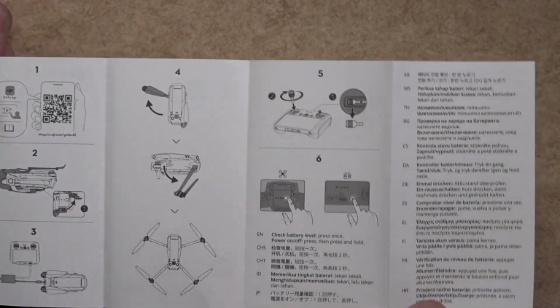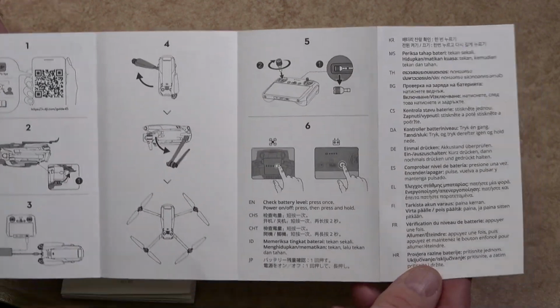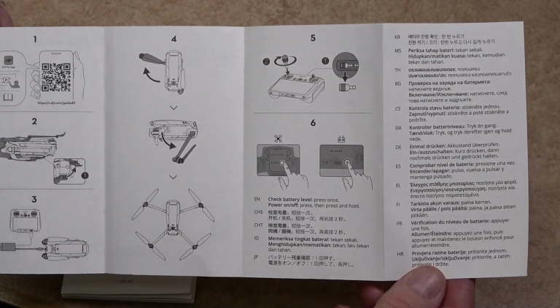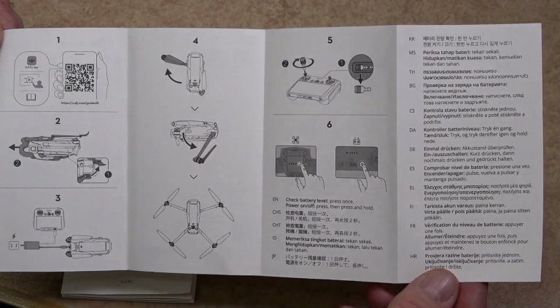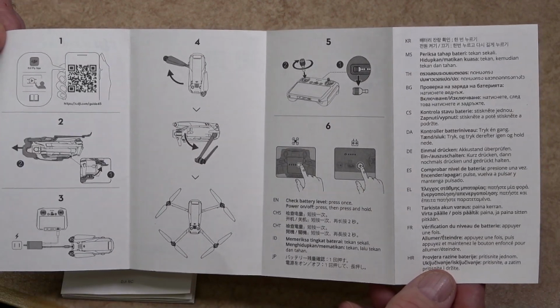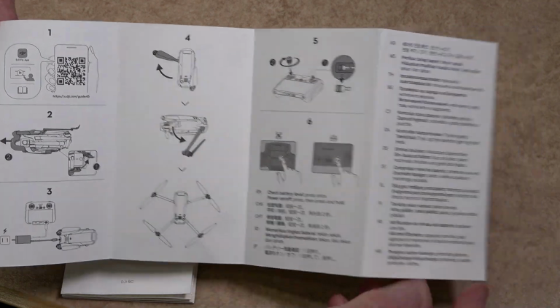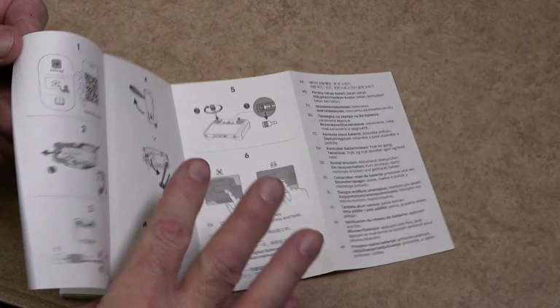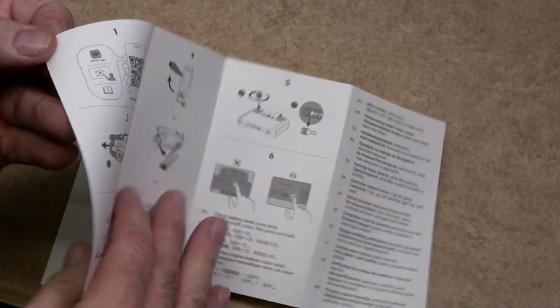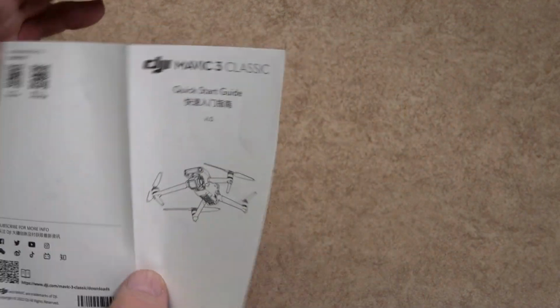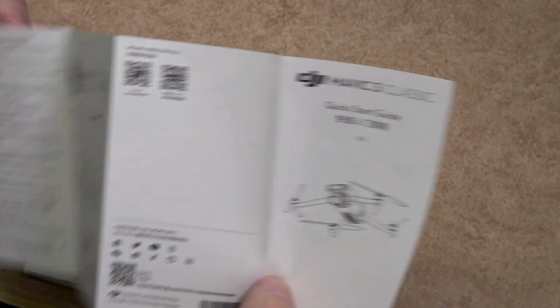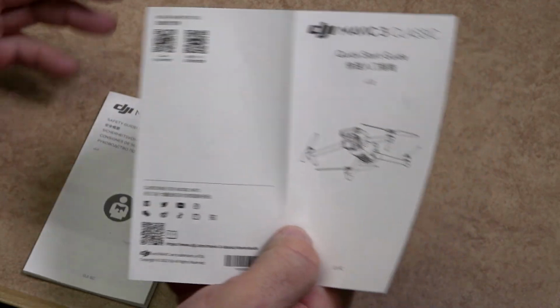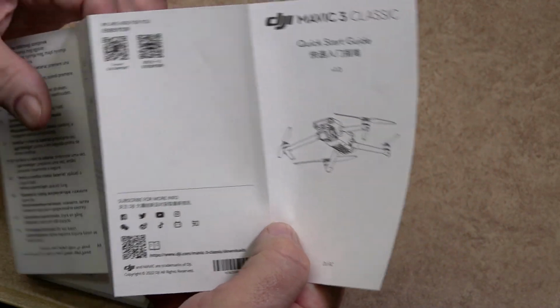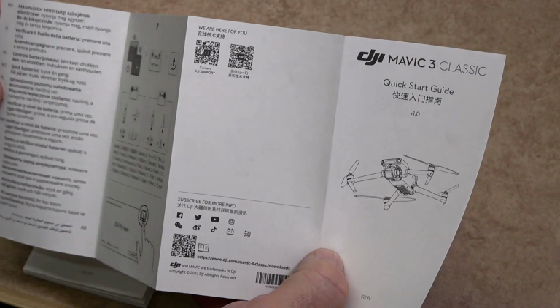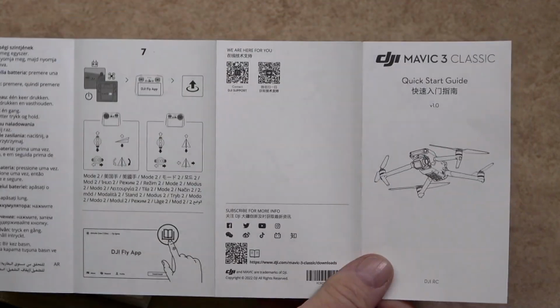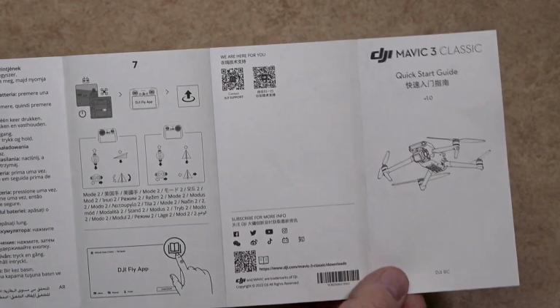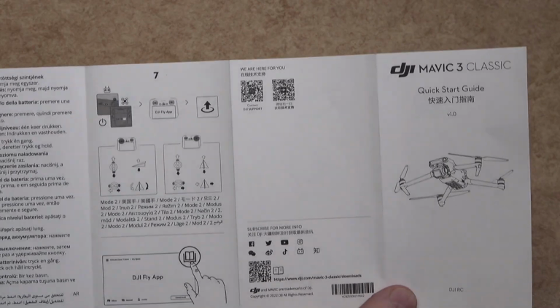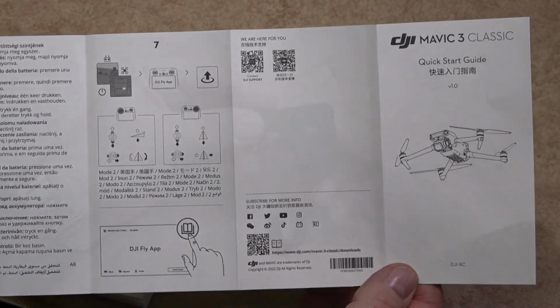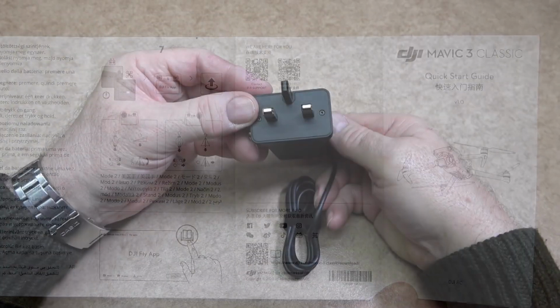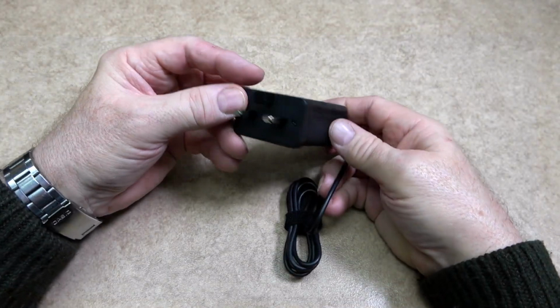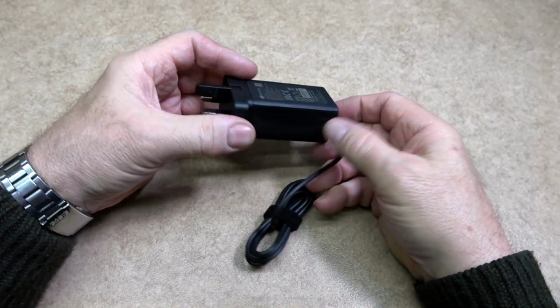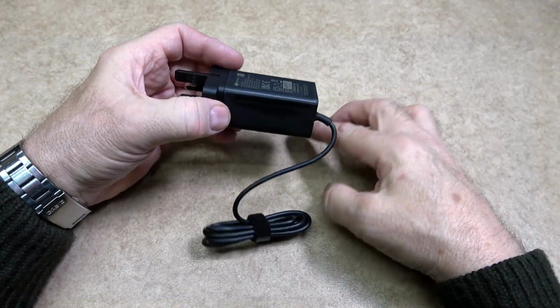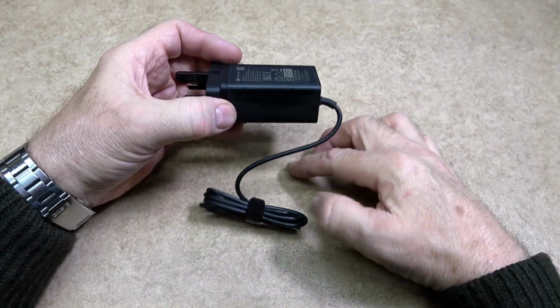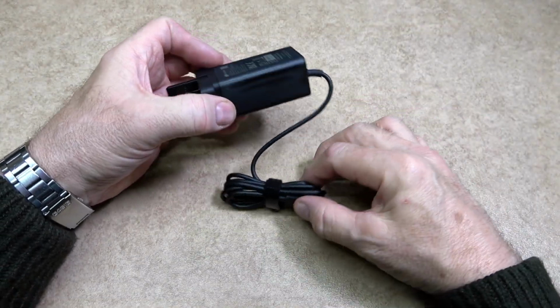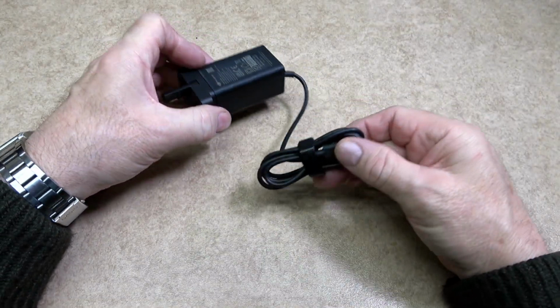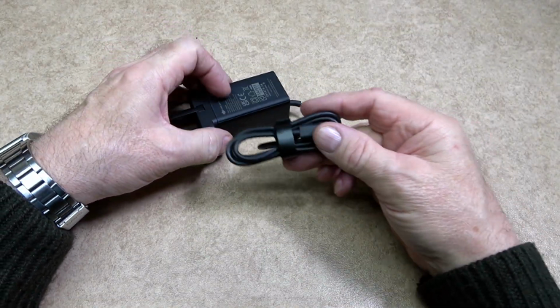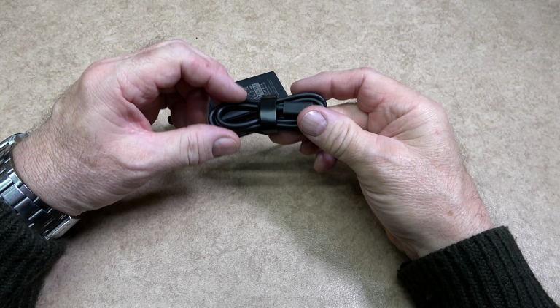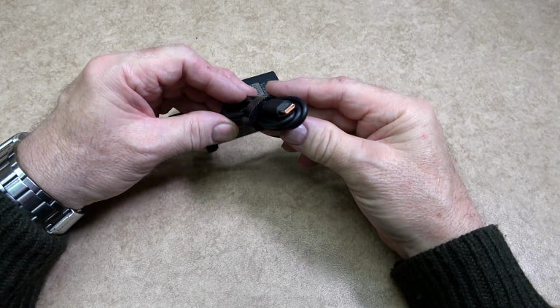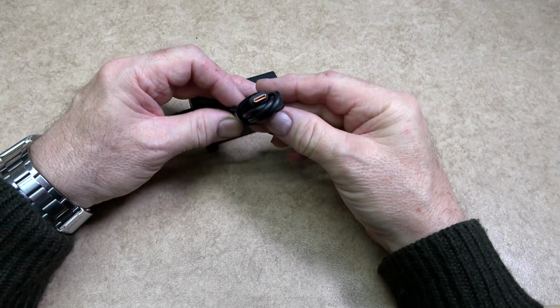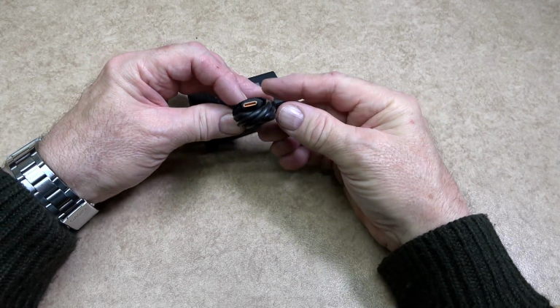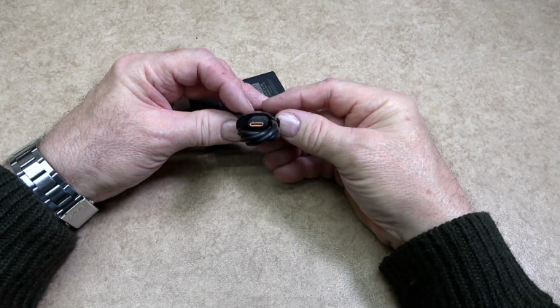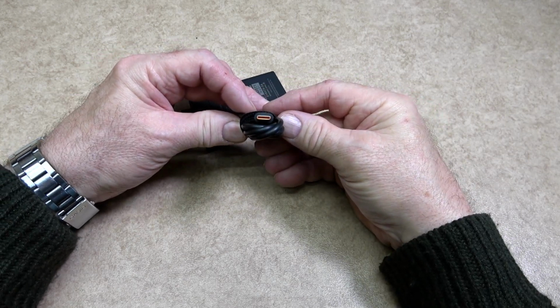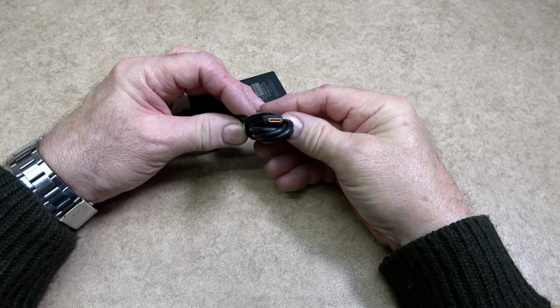I will leave a link for these guys in the description below. The quick start guide was, as it suggested, a very quick start guide, but I will leave a link for the manual in the description below. The power block for charging is rated at 65 watts.